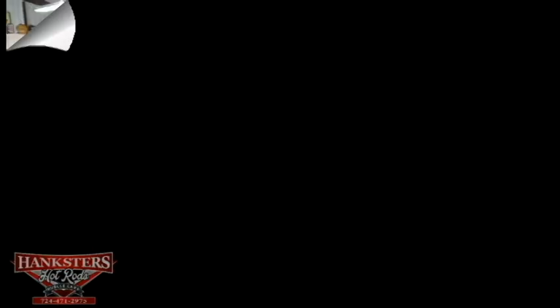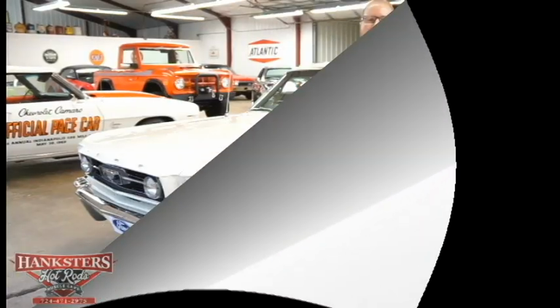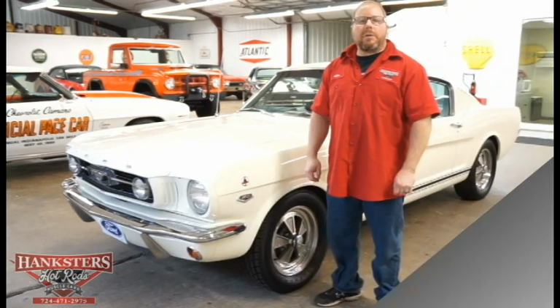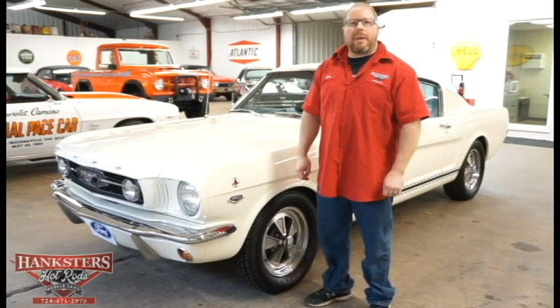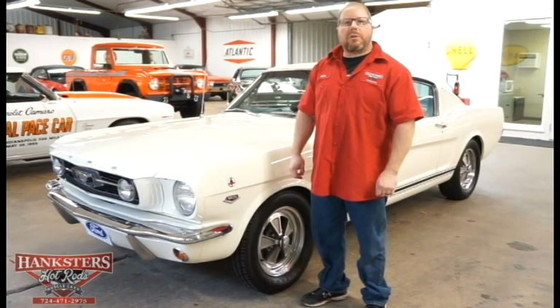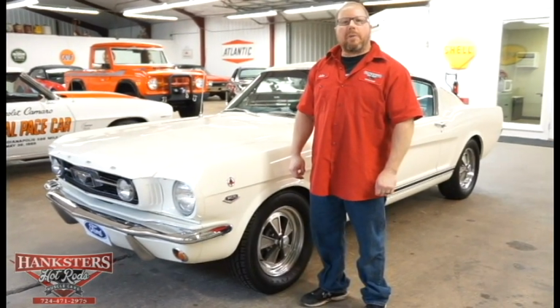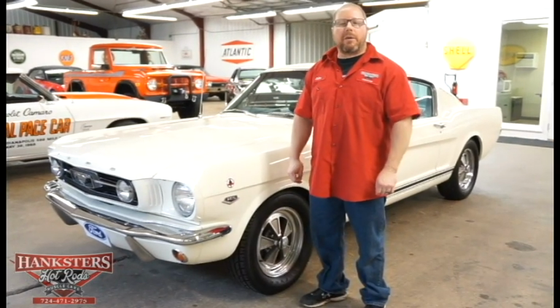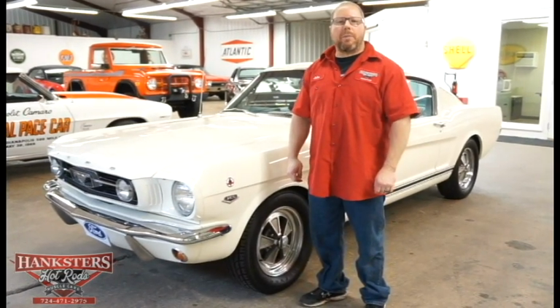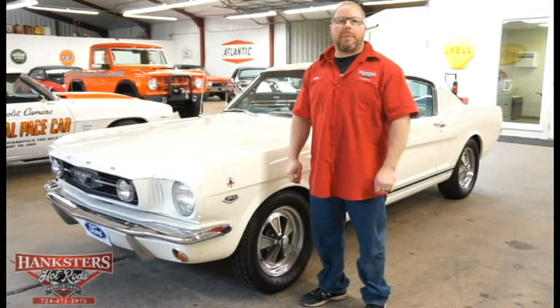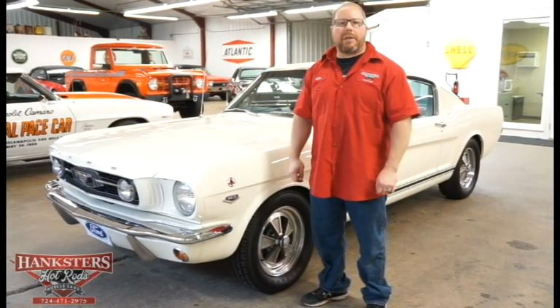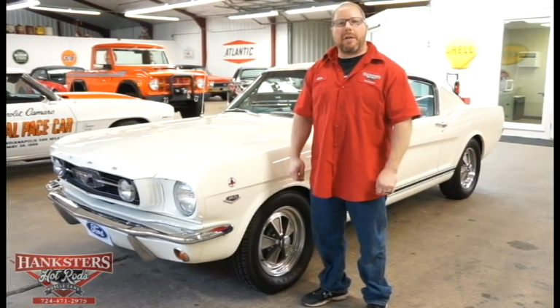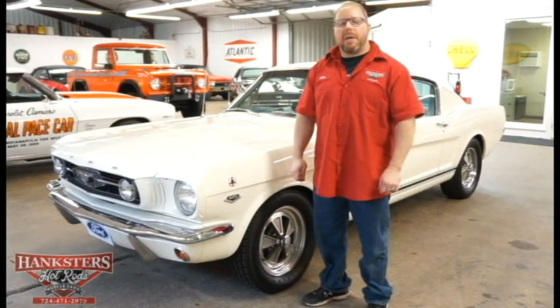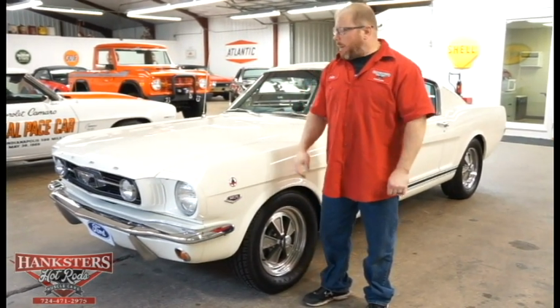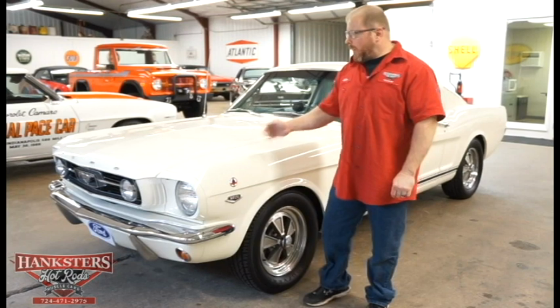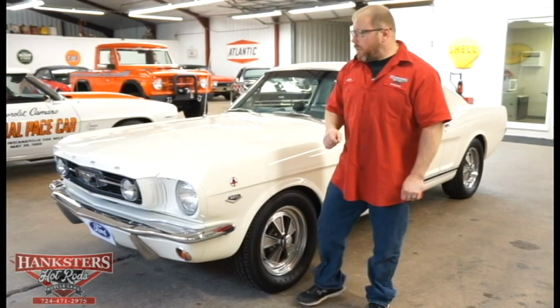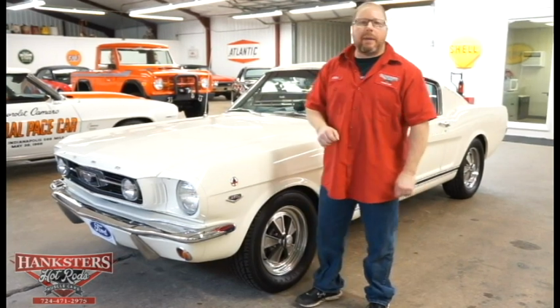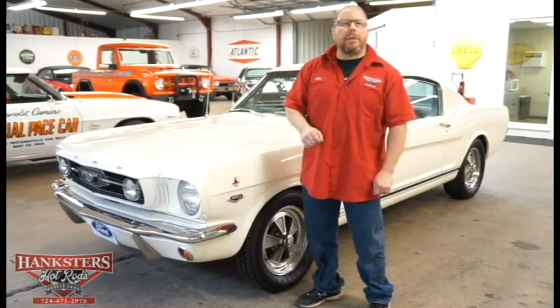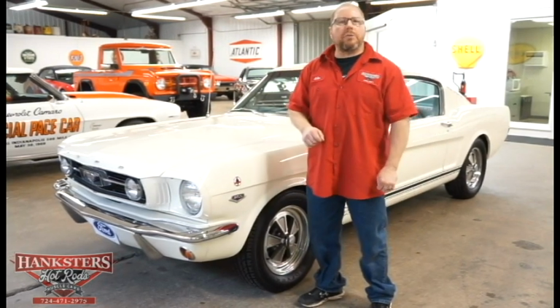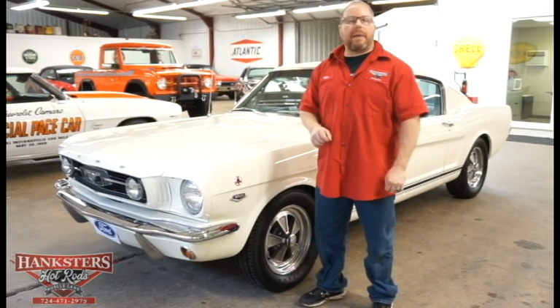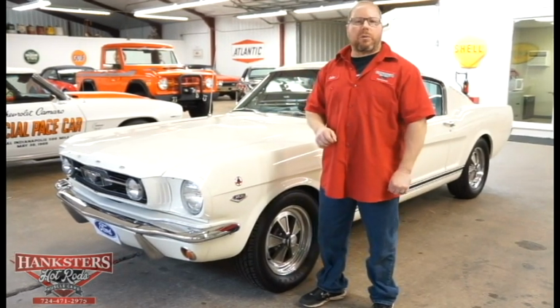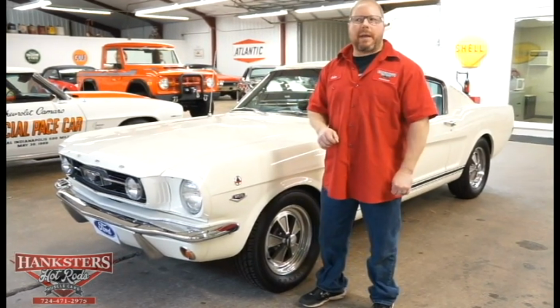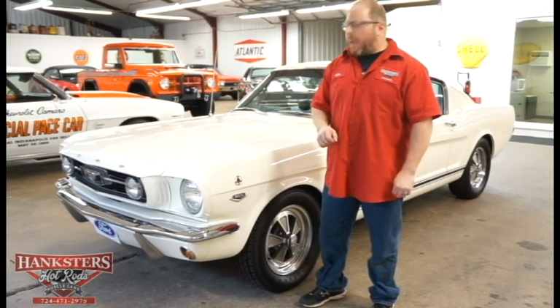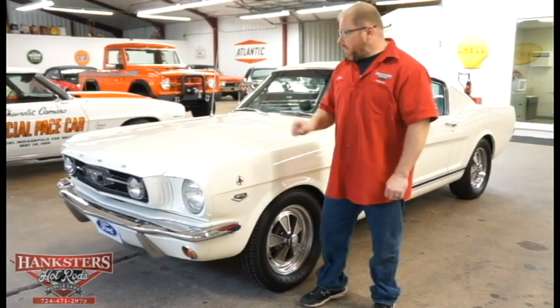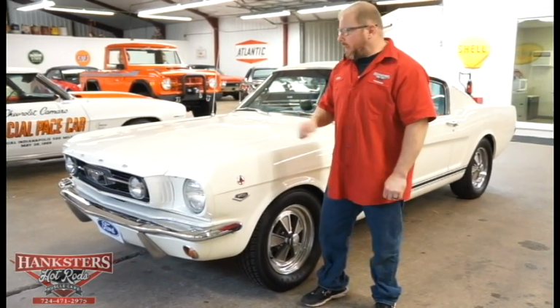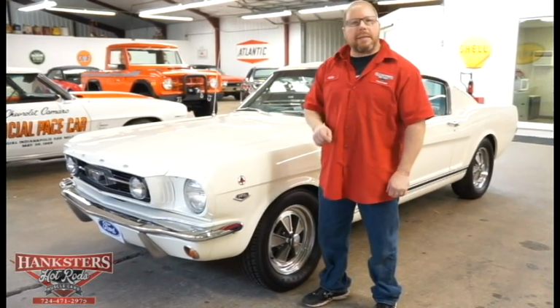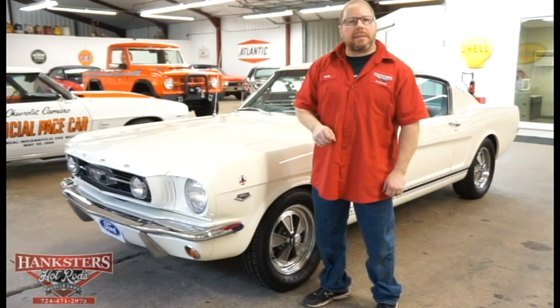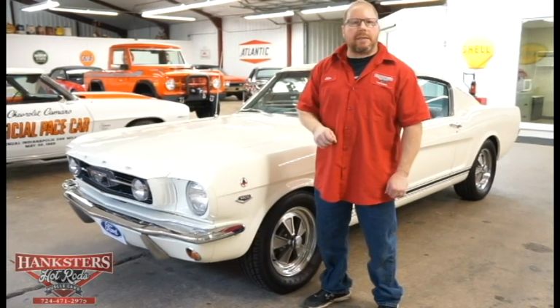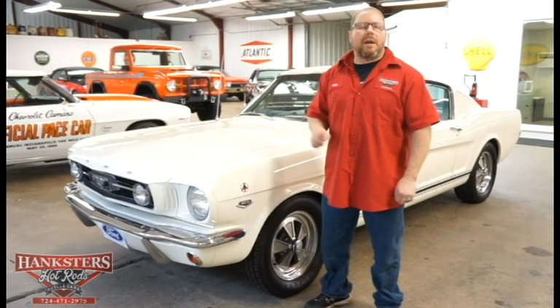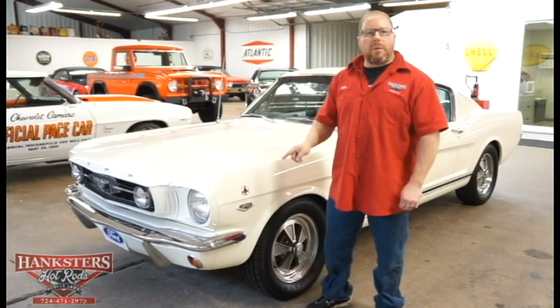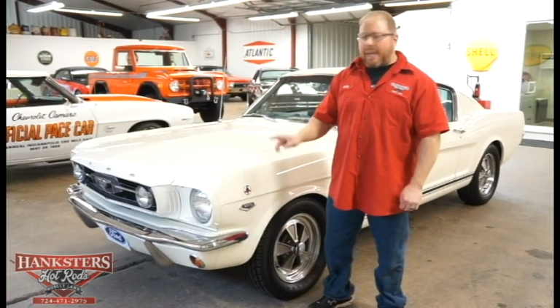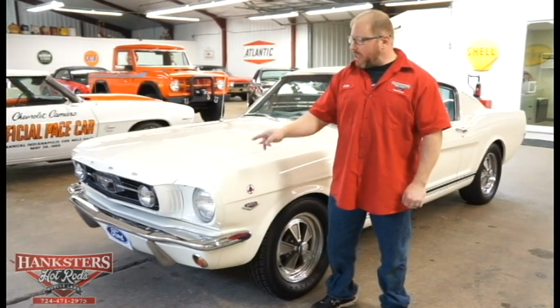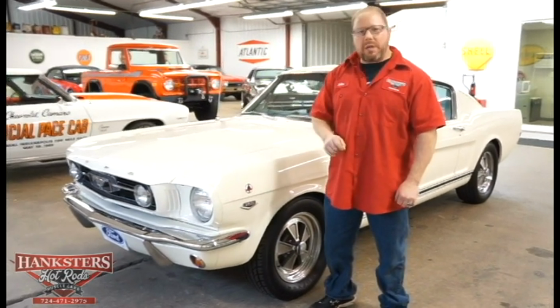John Oaks here with Hanksters Hot Rods at our Homer City, Pennsylvania location. I'm bringing to you another addition to our inventory today, this being a 1966 Ford Mustang GT.